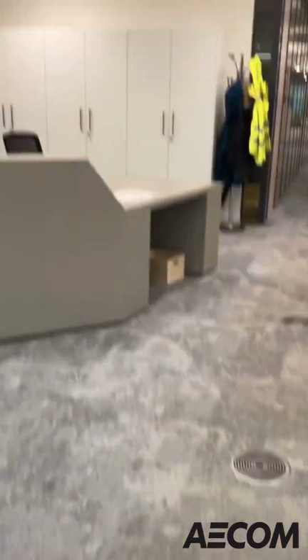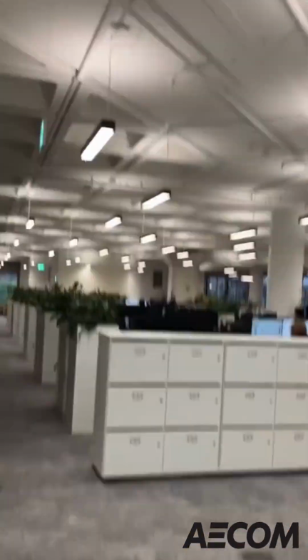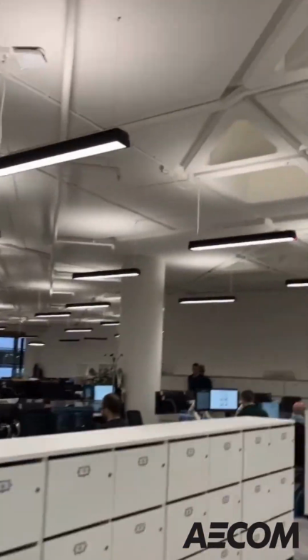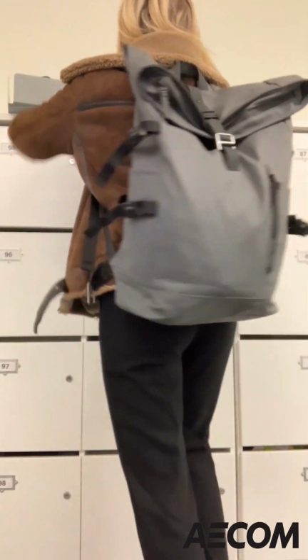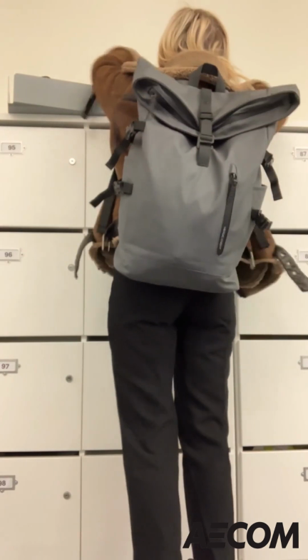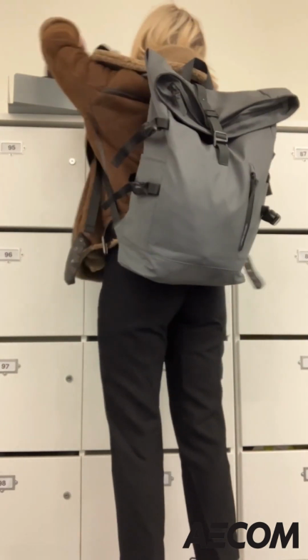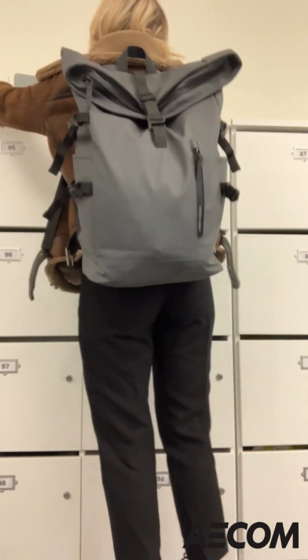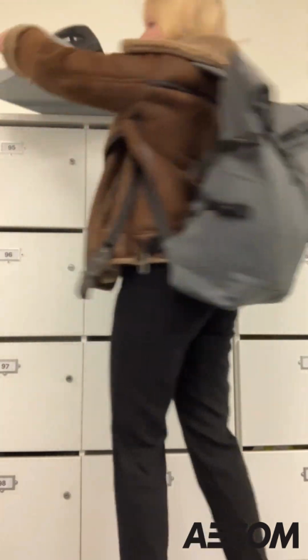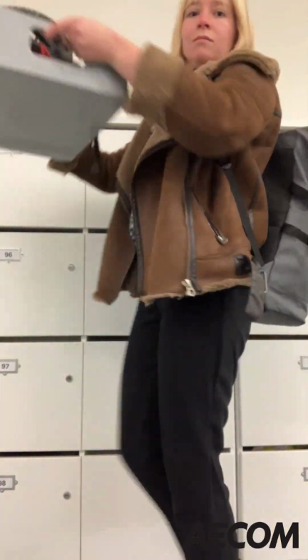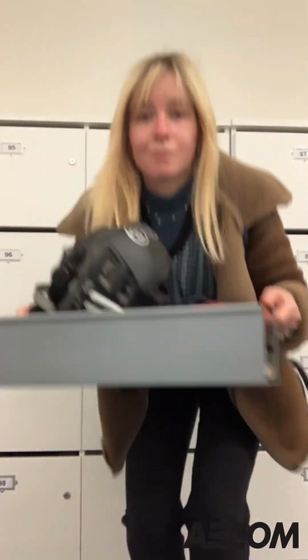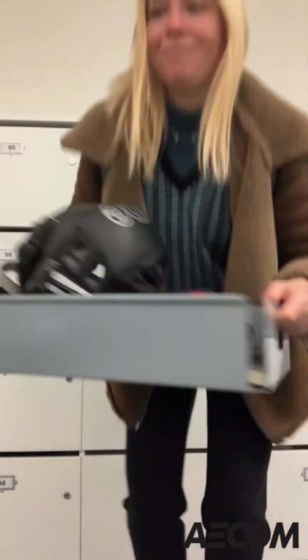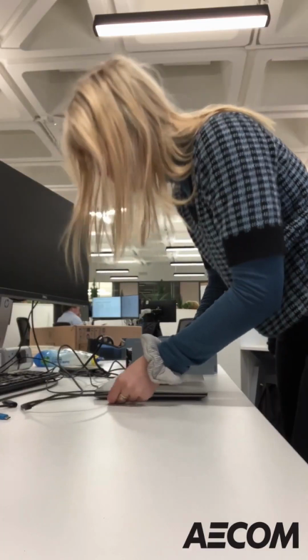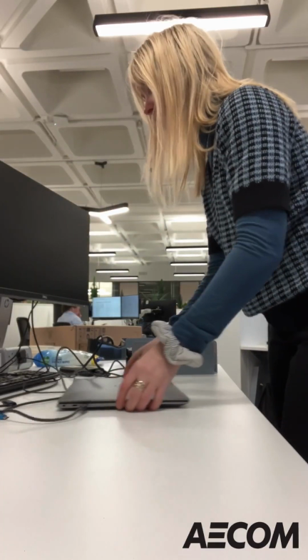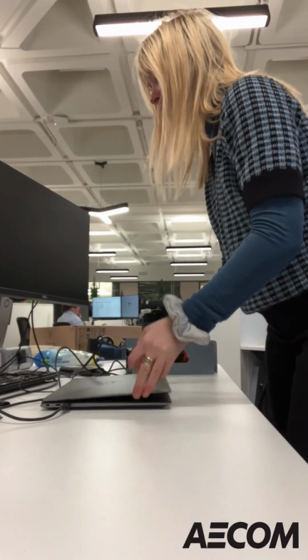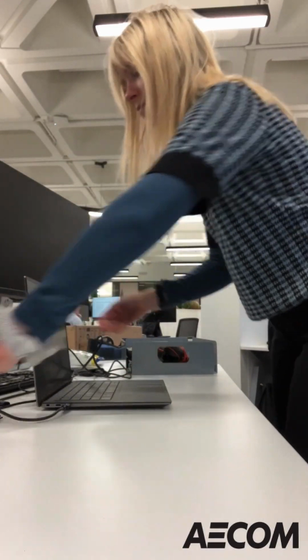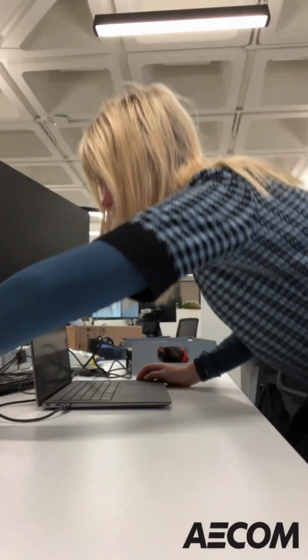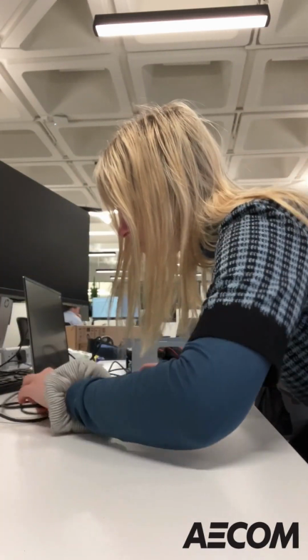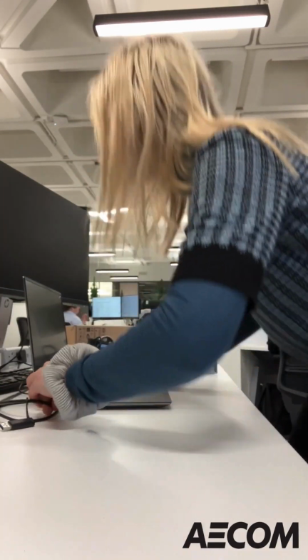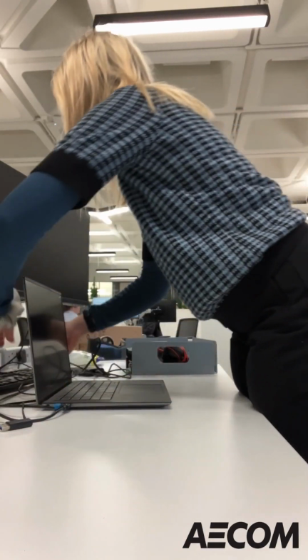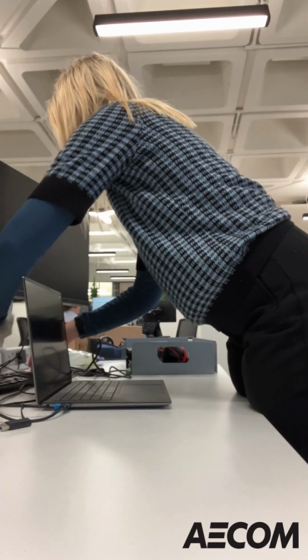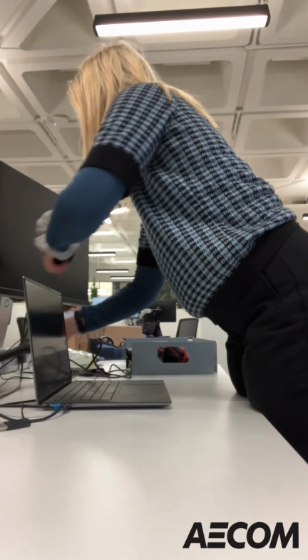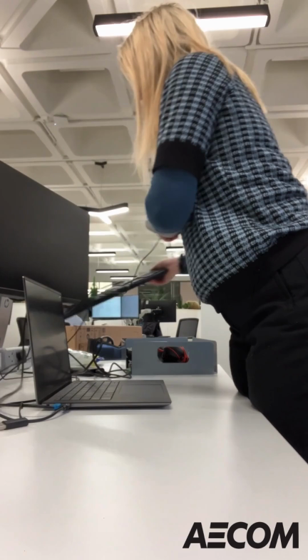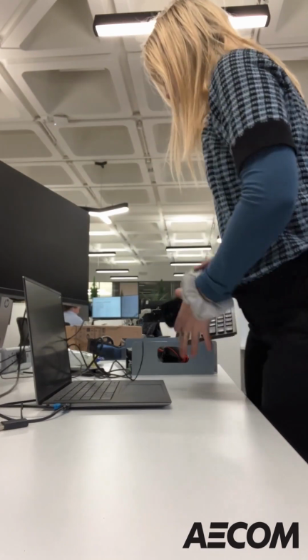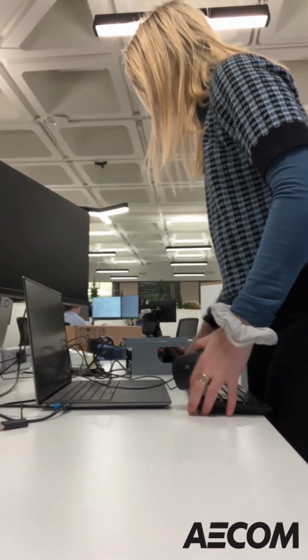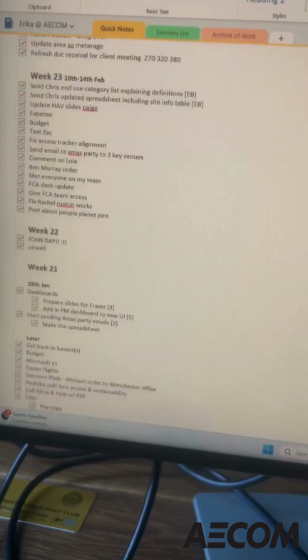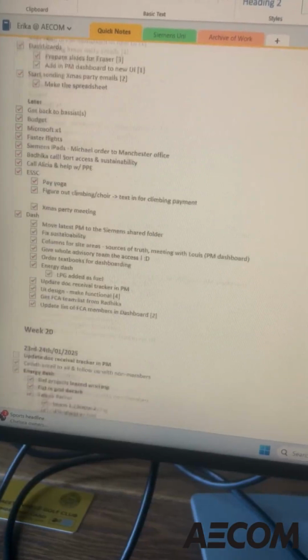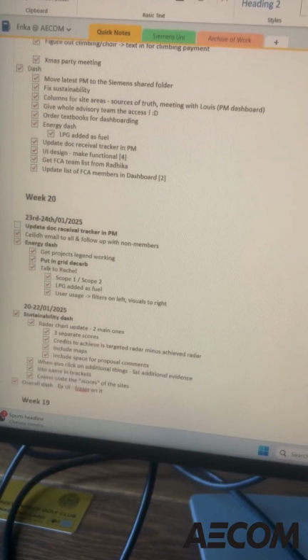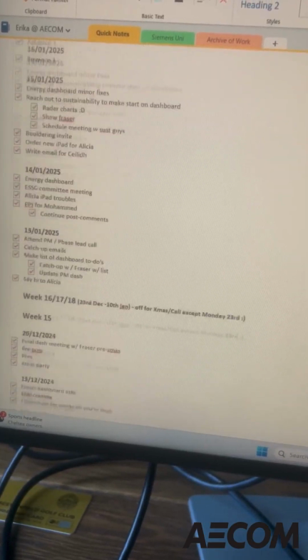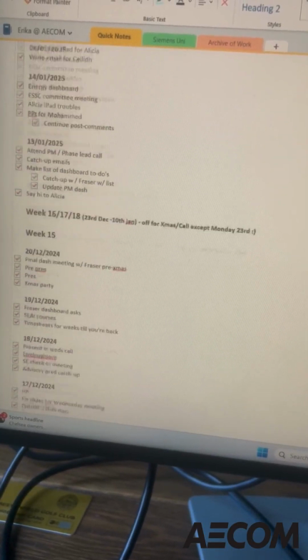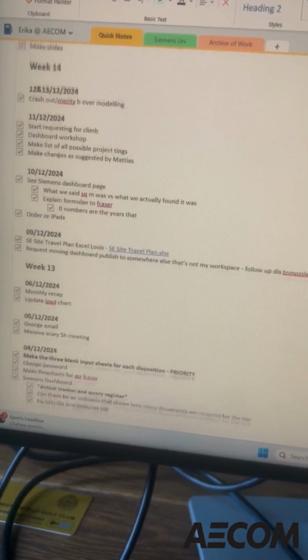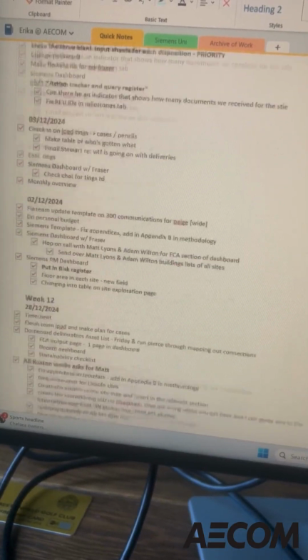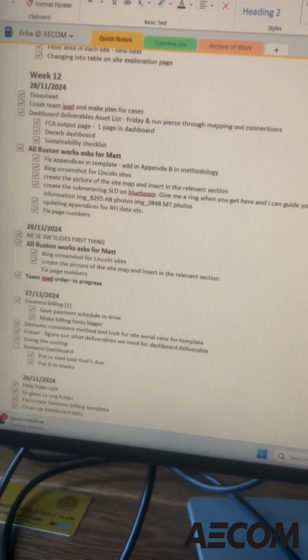I always leave my laptop in the office overnight, so here's me setting it up. I also have a to-do list that I check every single morning, because I know factually that it just won't get done otherwise.